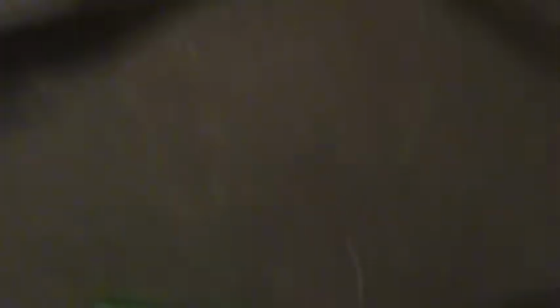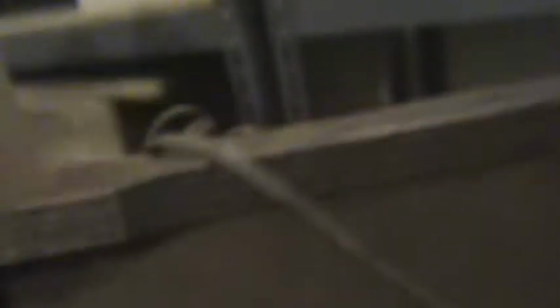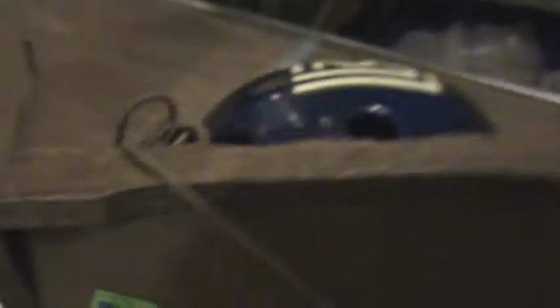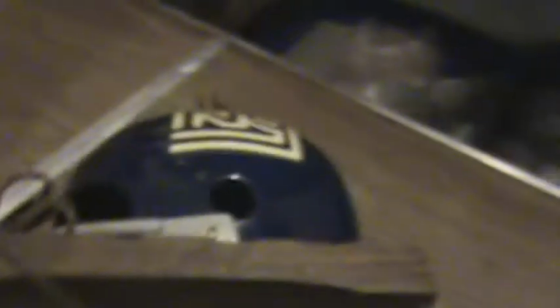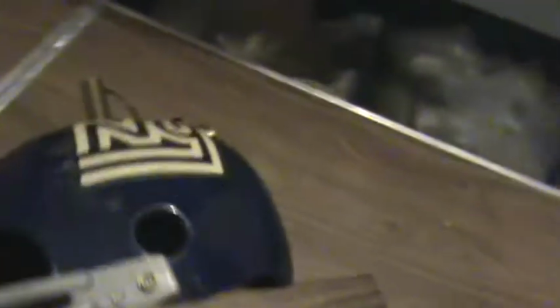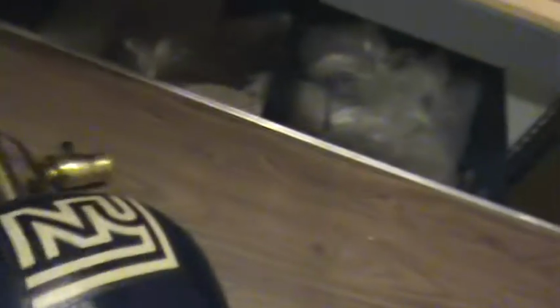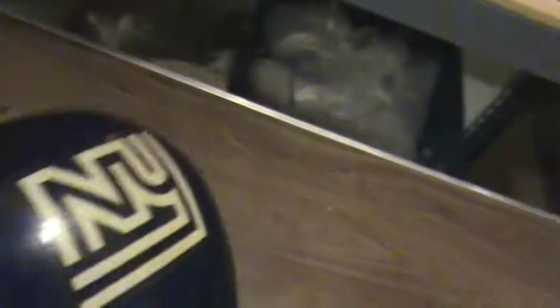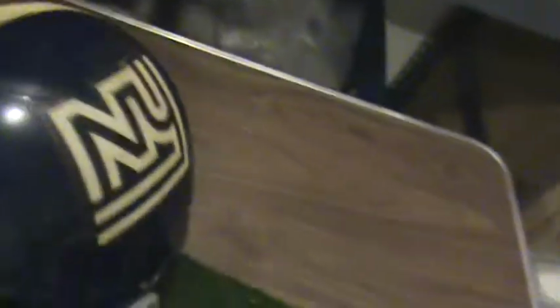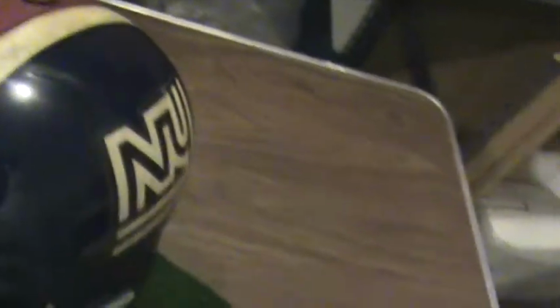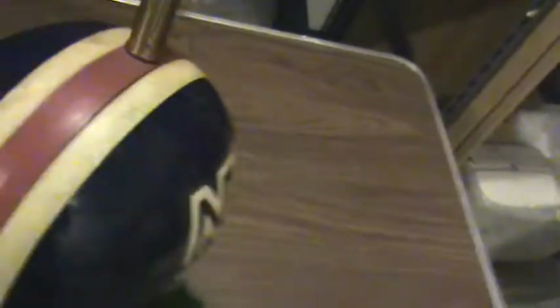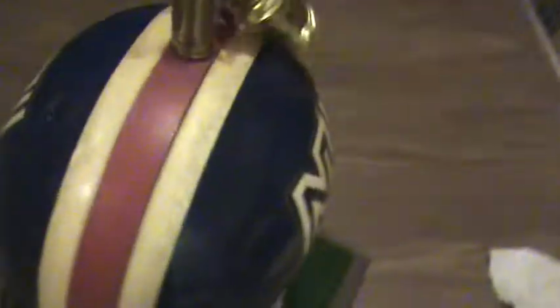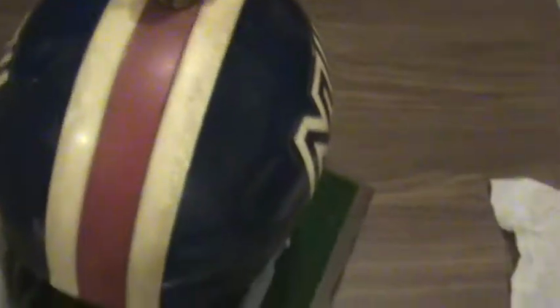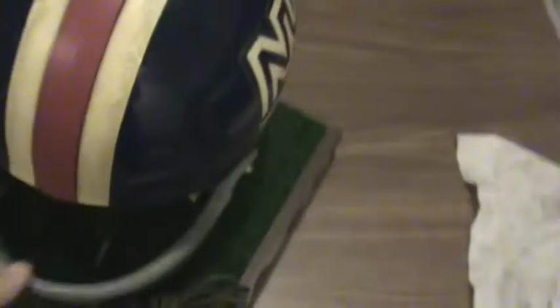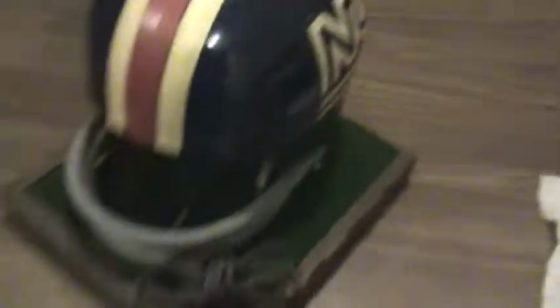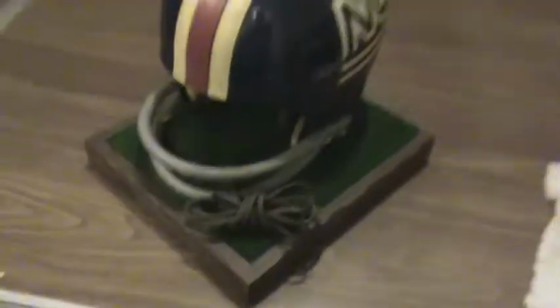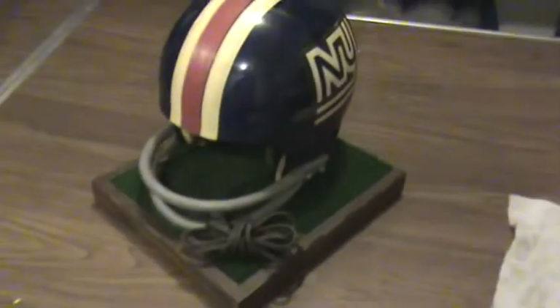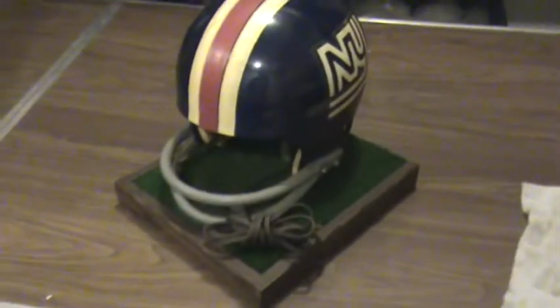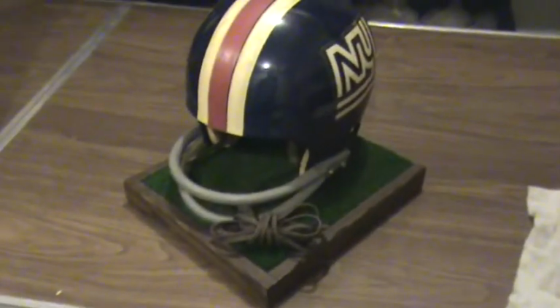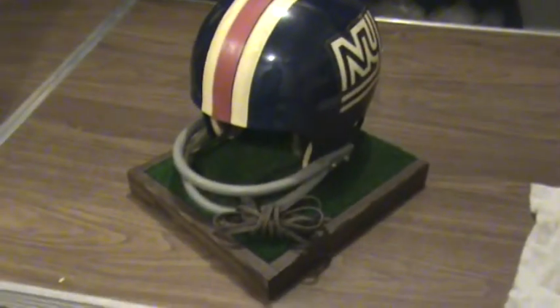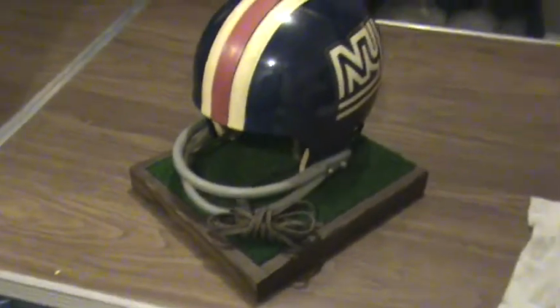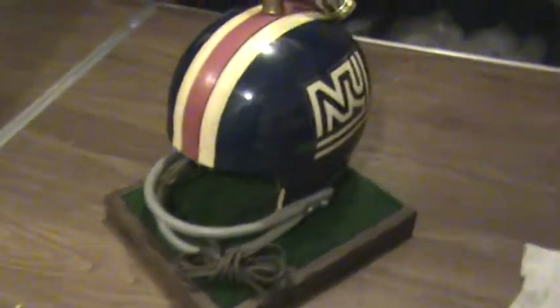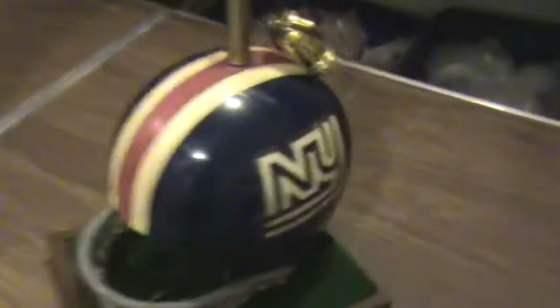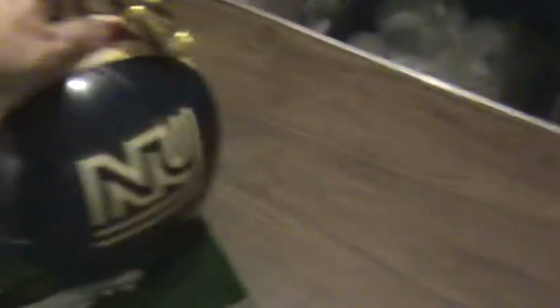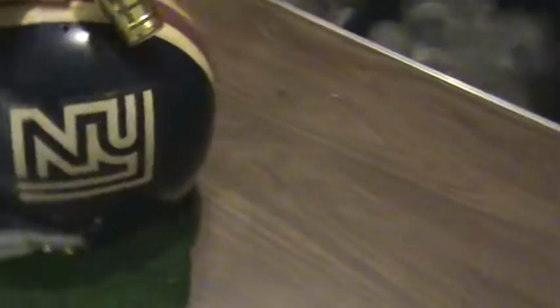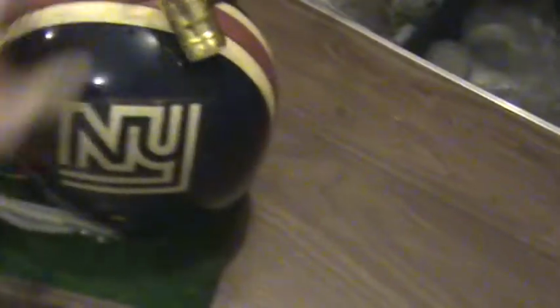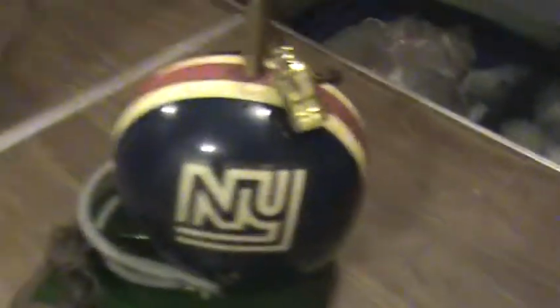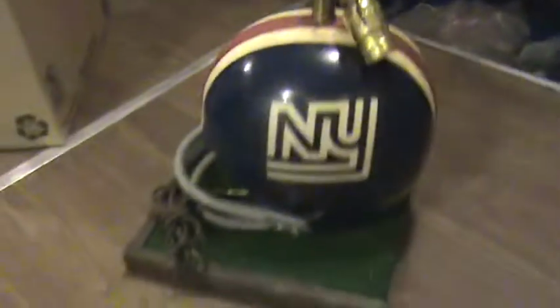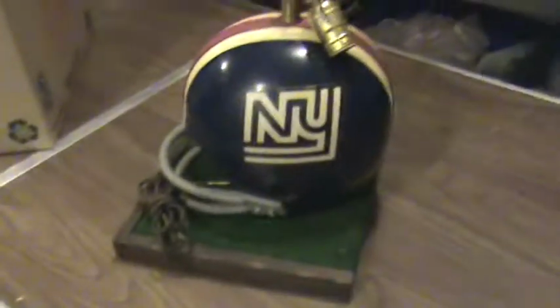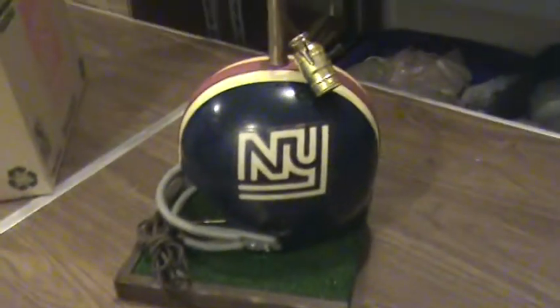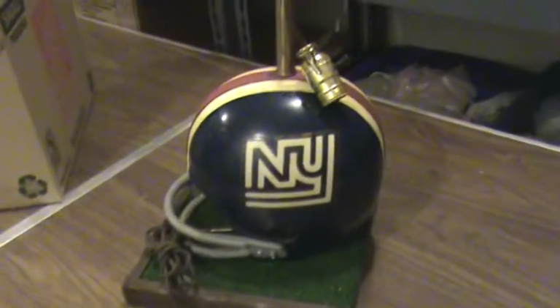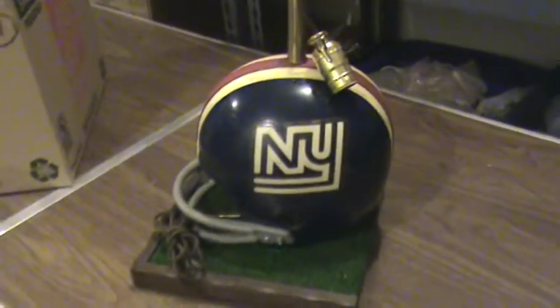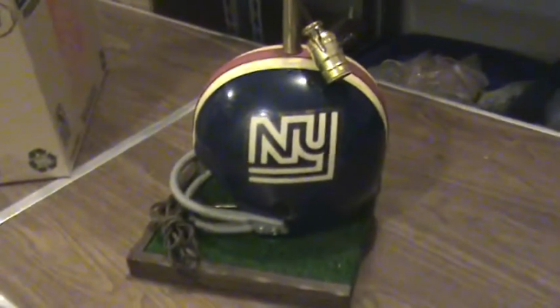This is a pretty cool helmet. This one looks like it's mounted on turf. And that's the logo from 1975 on that helmet.